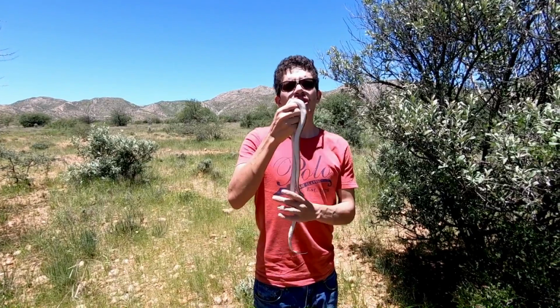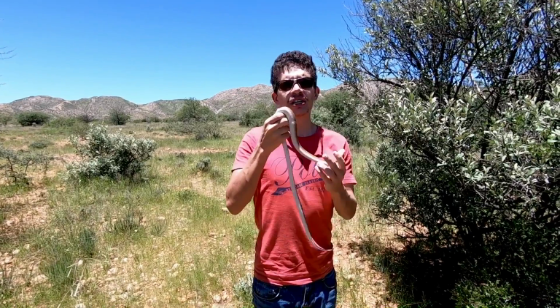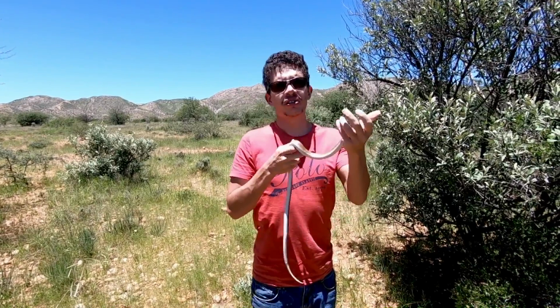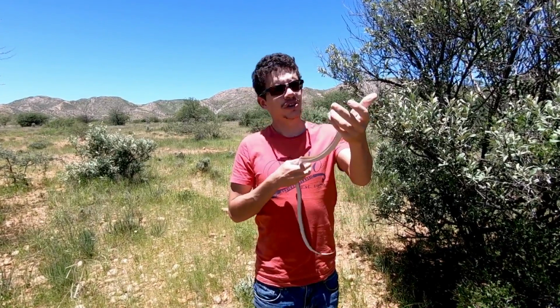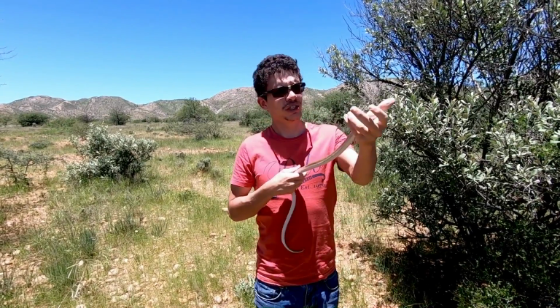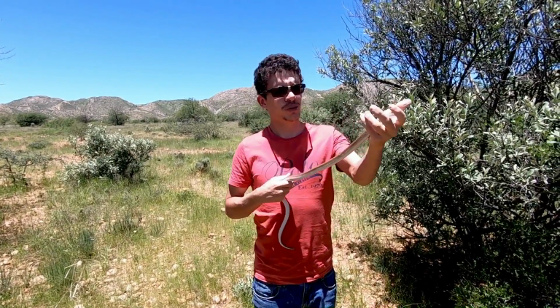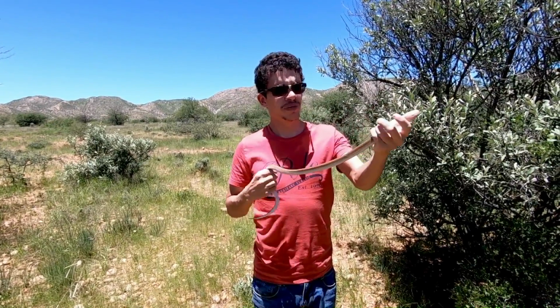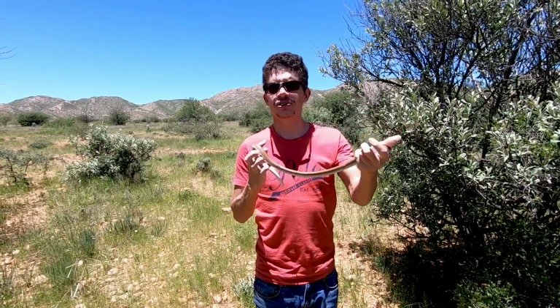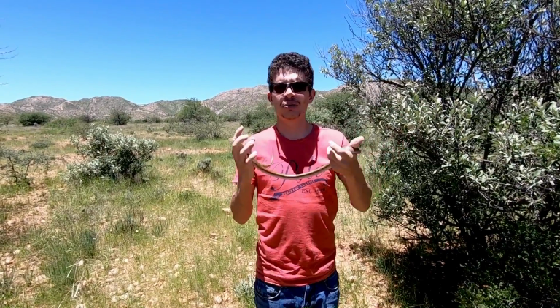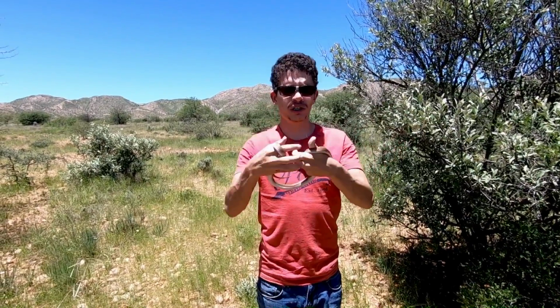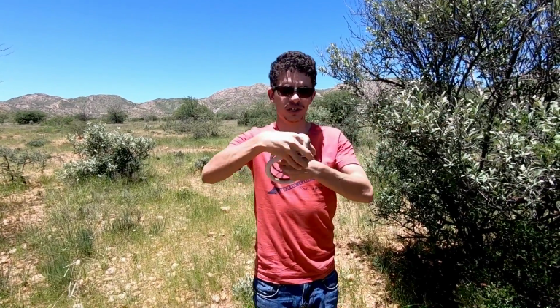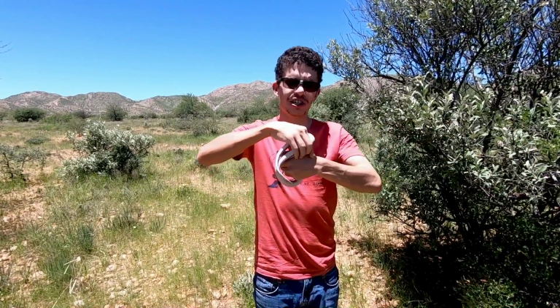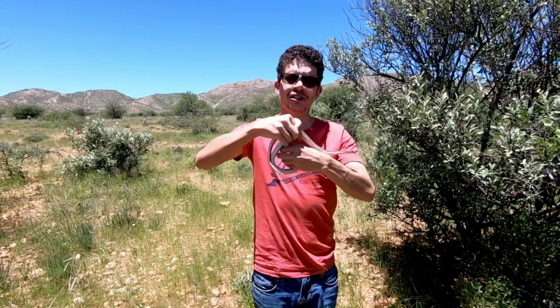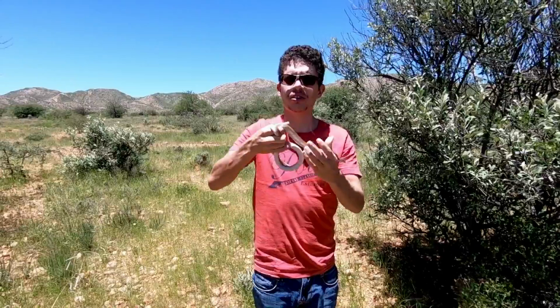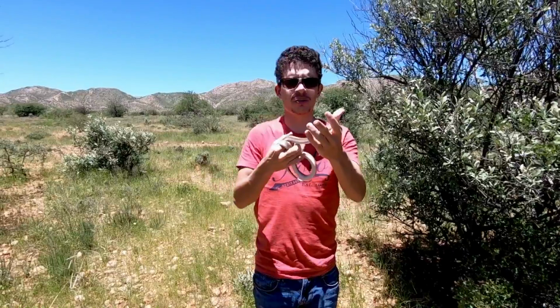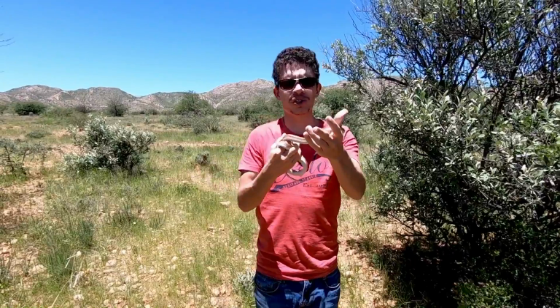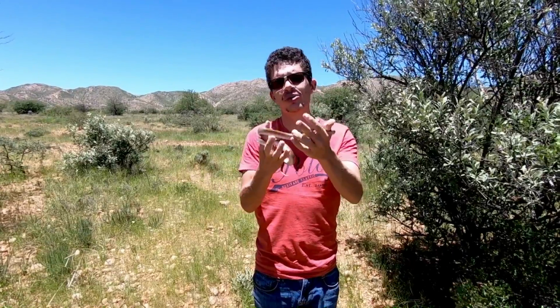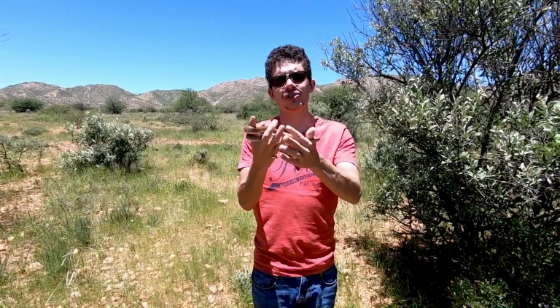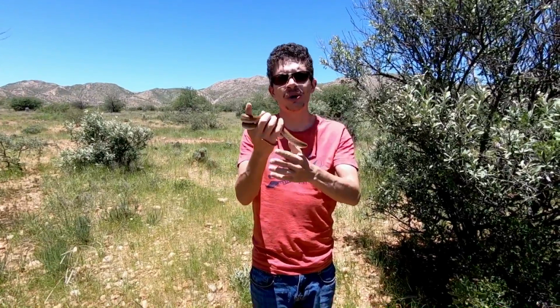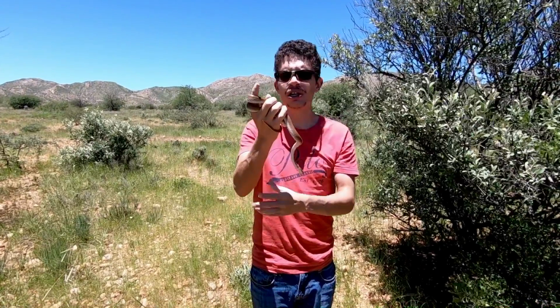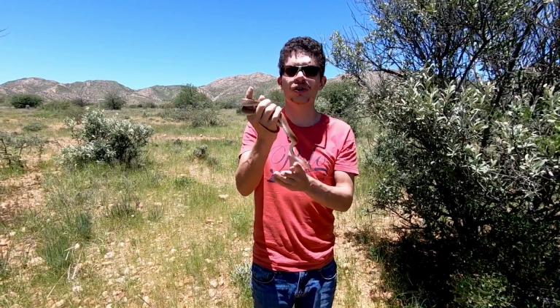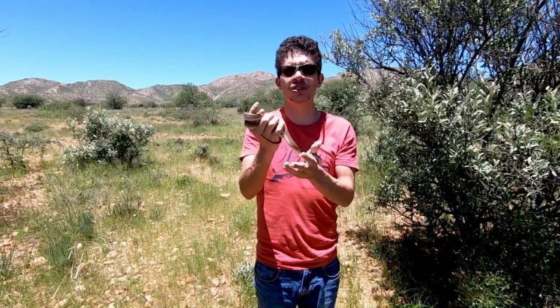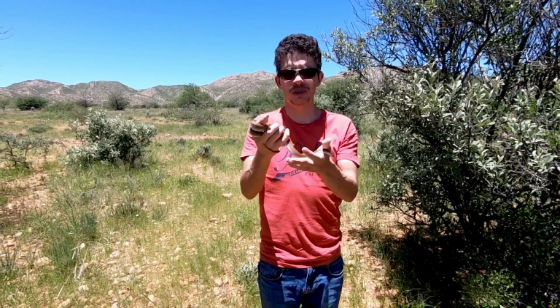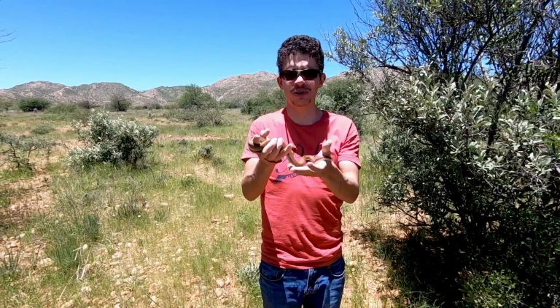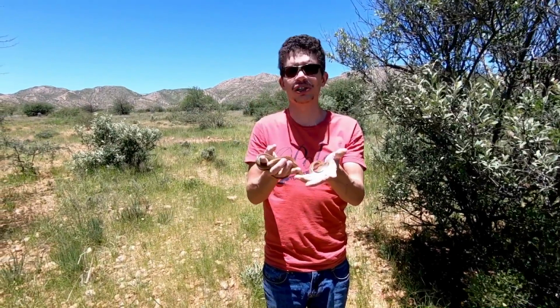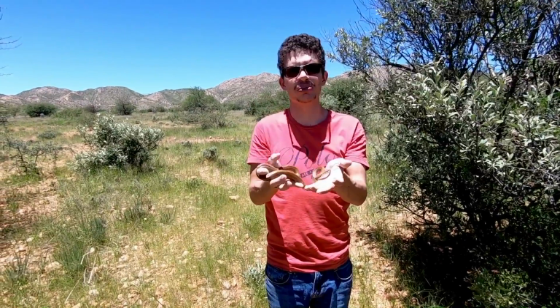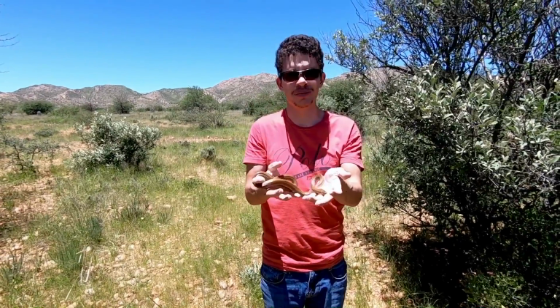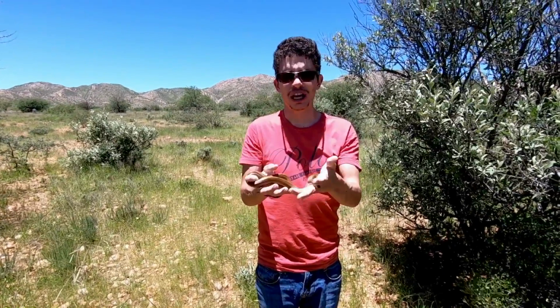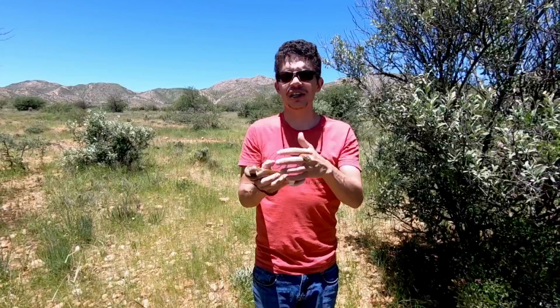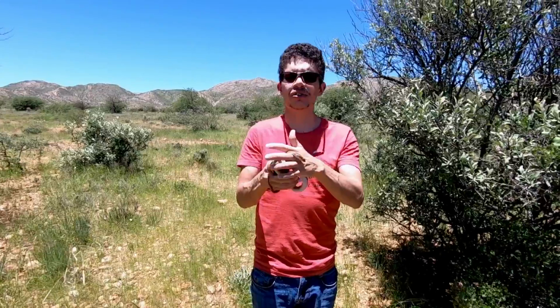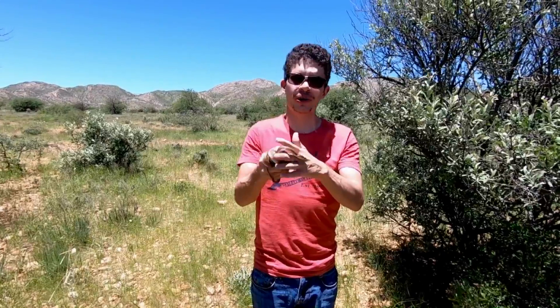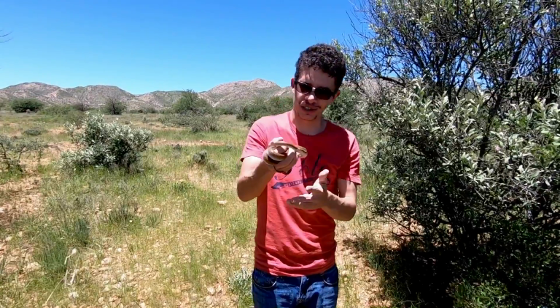Hi guys, Frantz here from Stakes of Namibia and today we are going to be releasing what's arguably the most common non-venomous snake species we find here in Namibia, and that is the brown house snake.